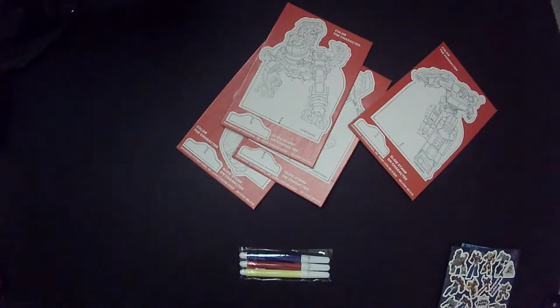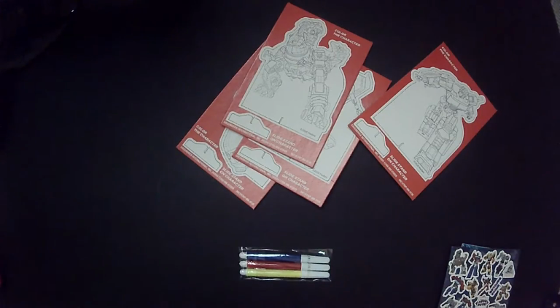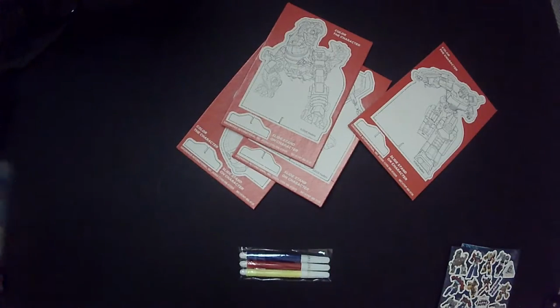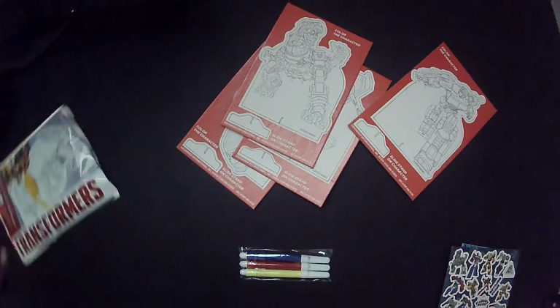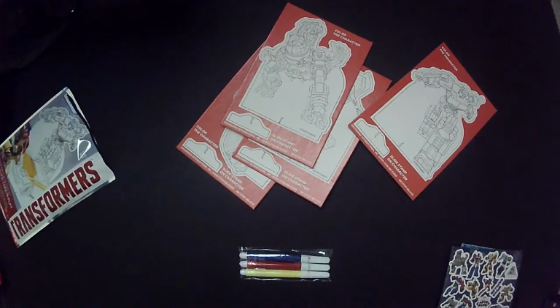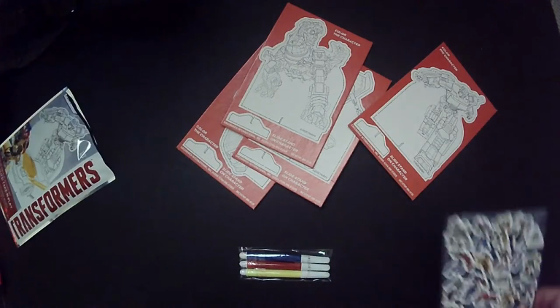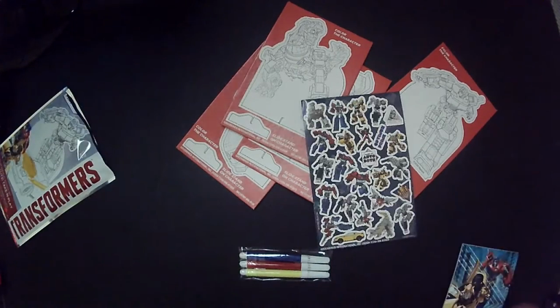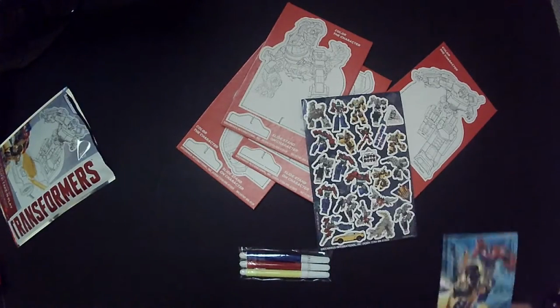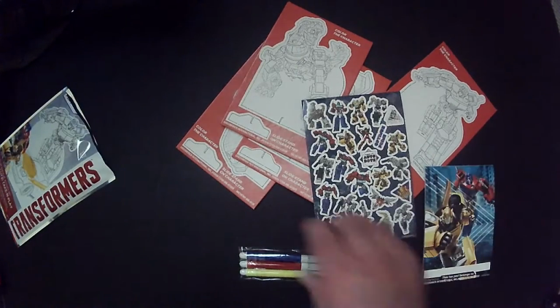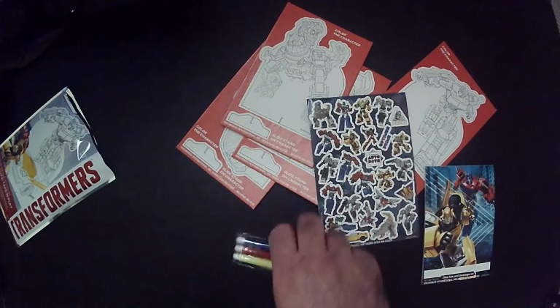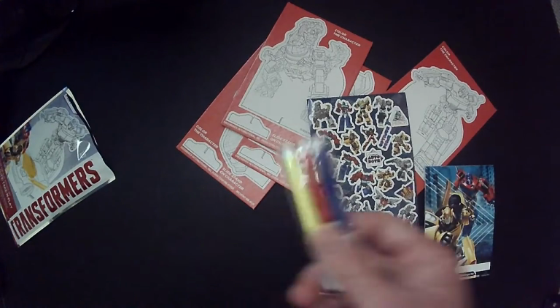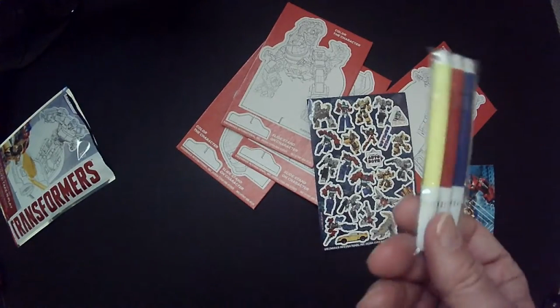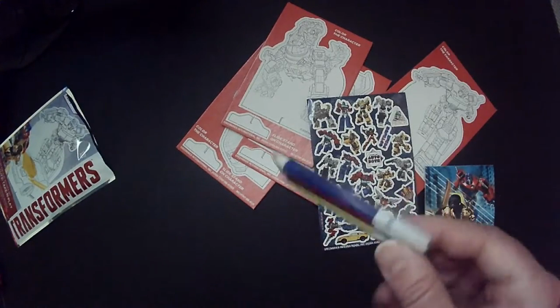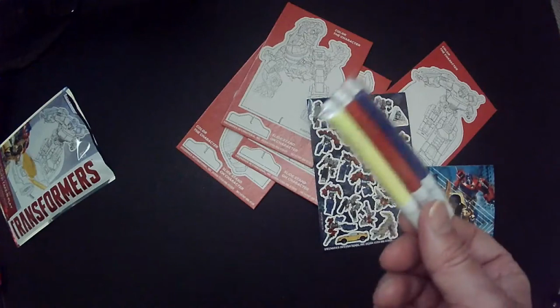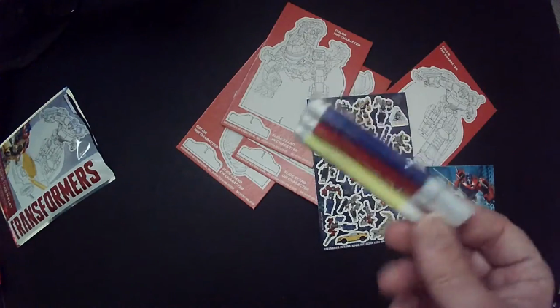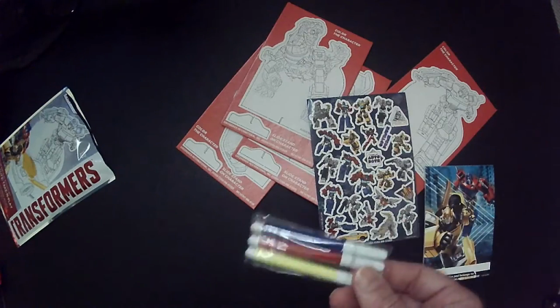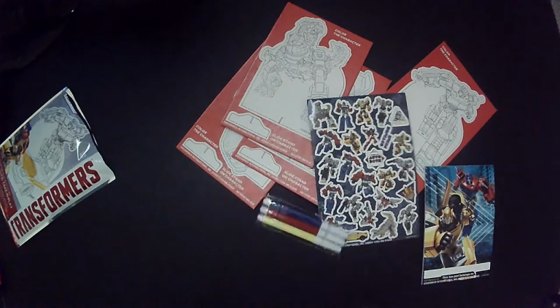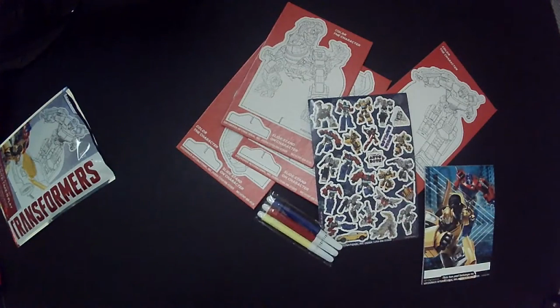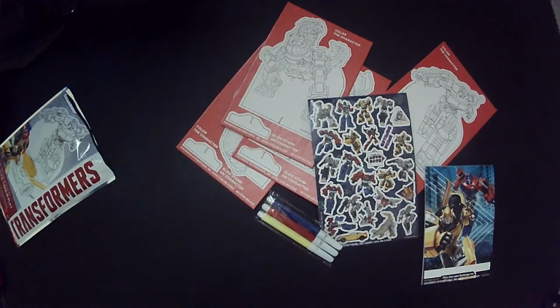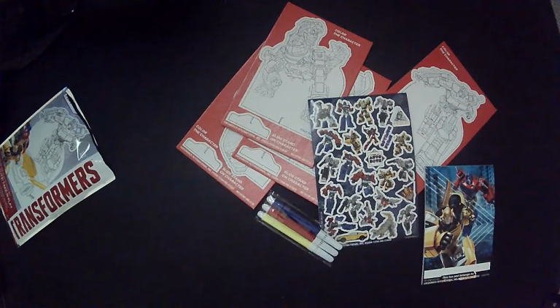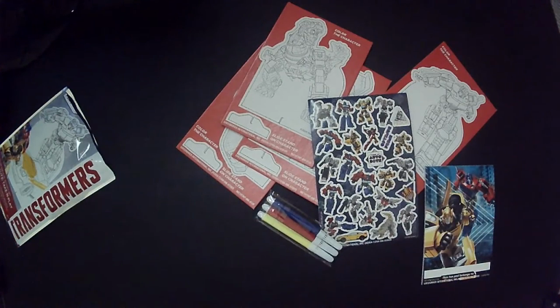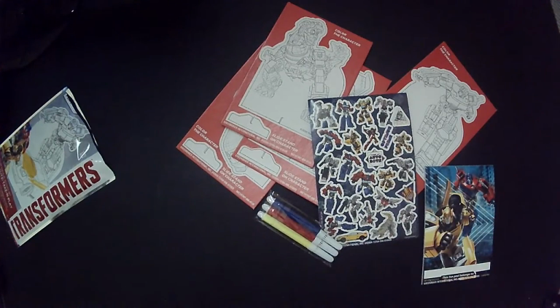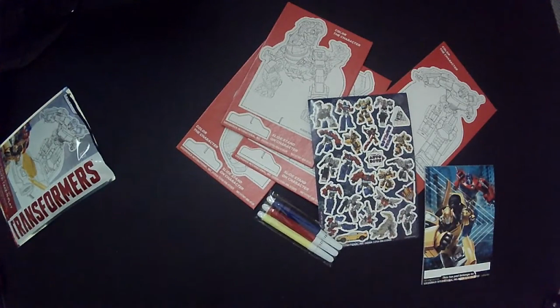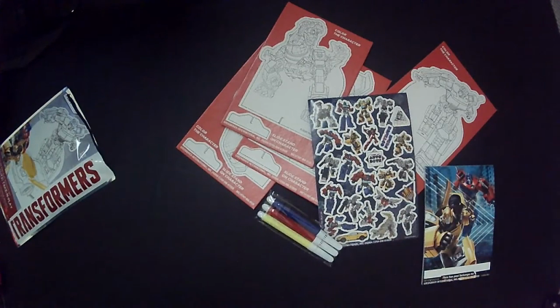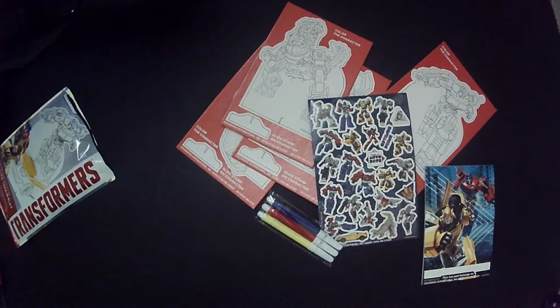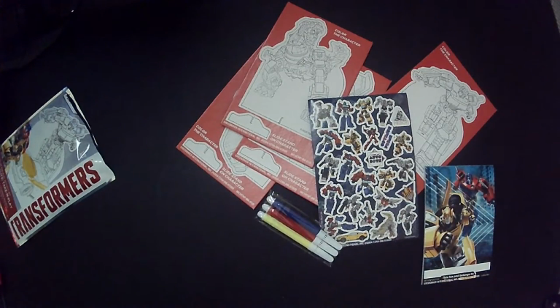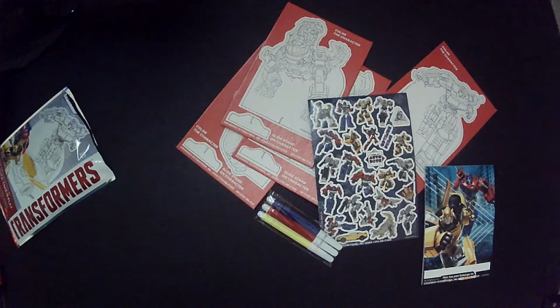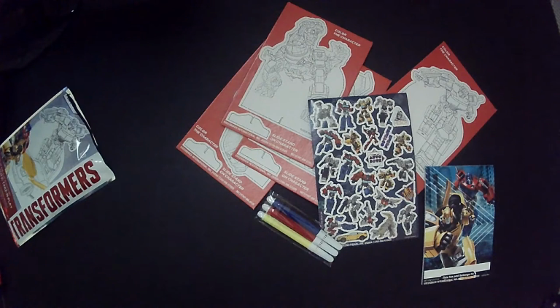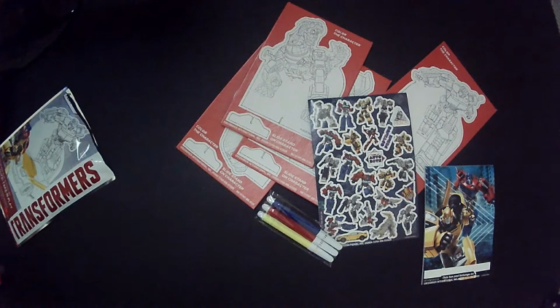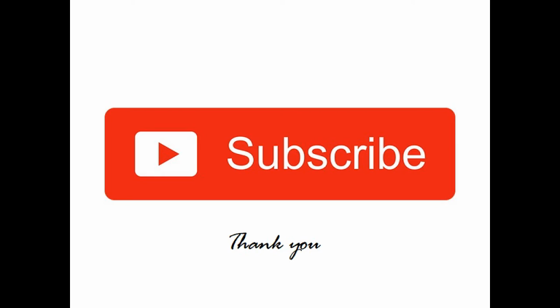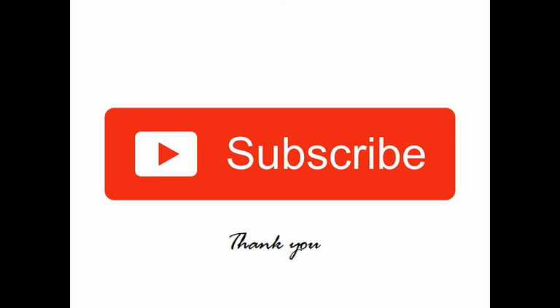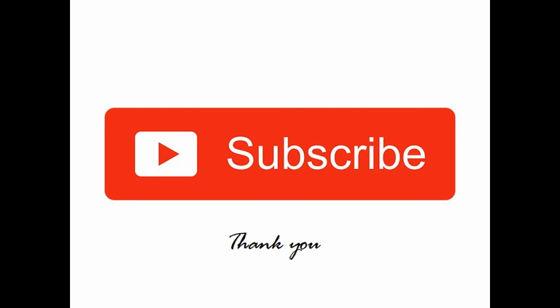It's not bad for a dollar if you're a Transformer fan, I think. And it comes with these things that are hit or miss. Thanks for watching Triple R.